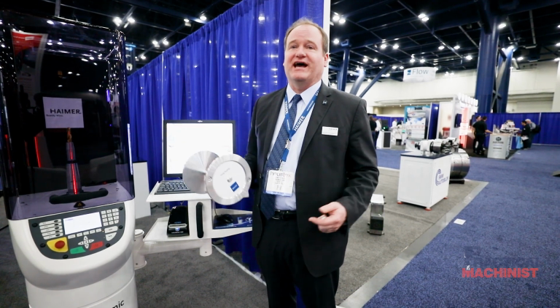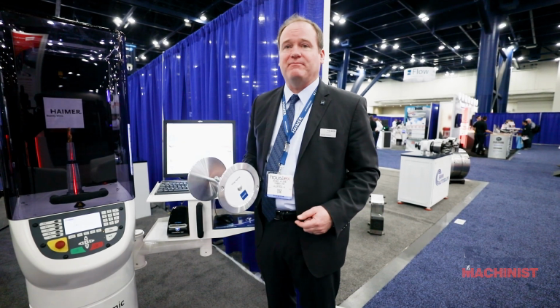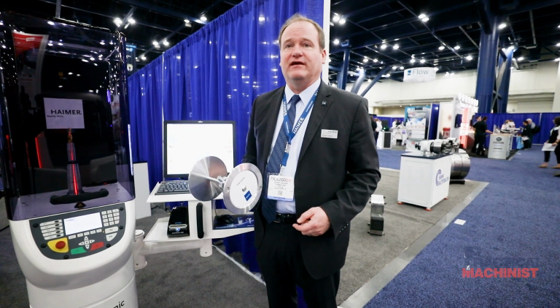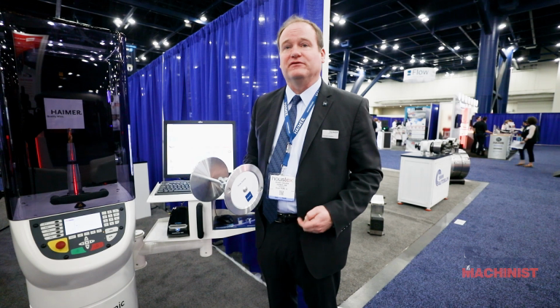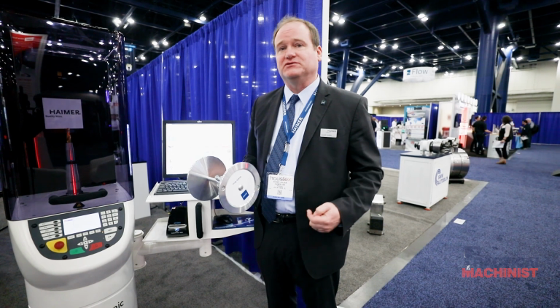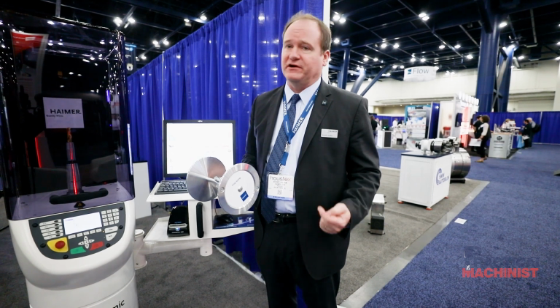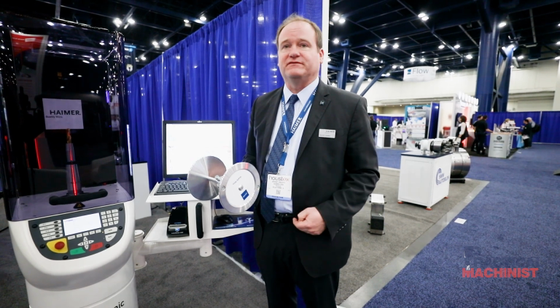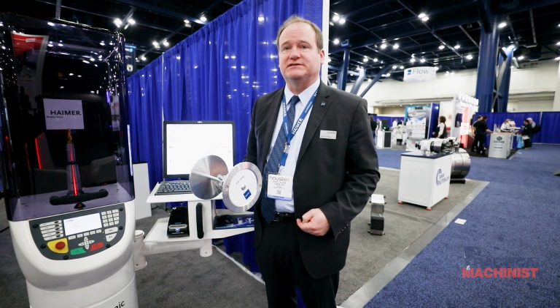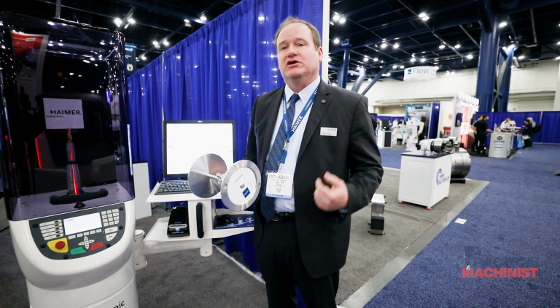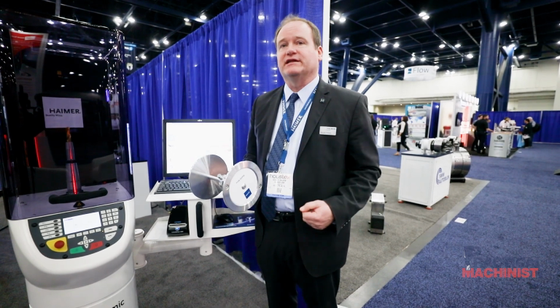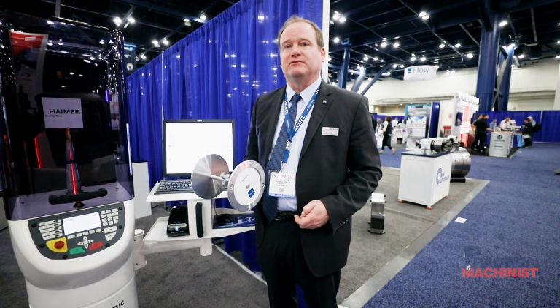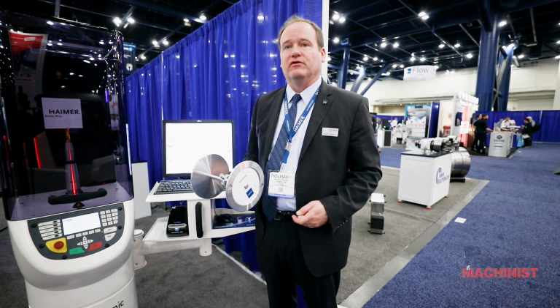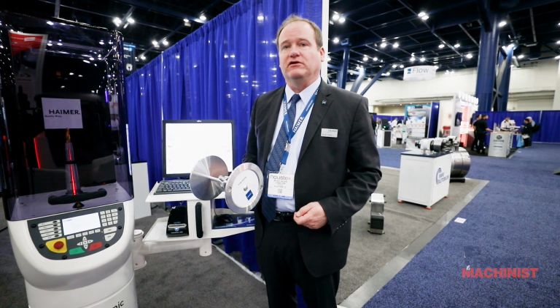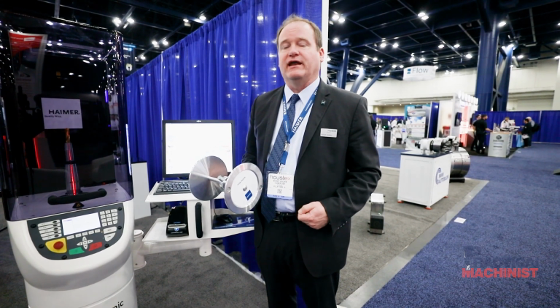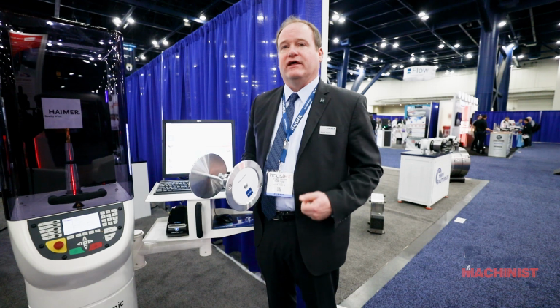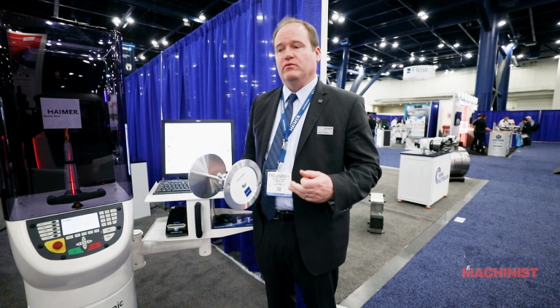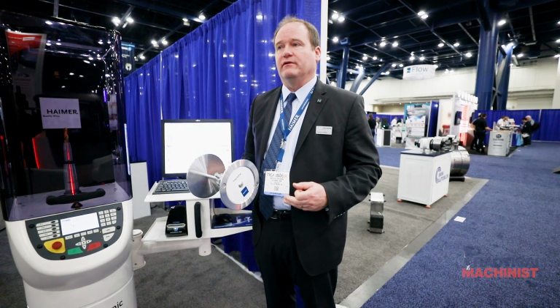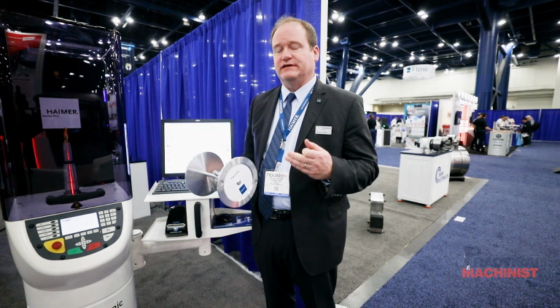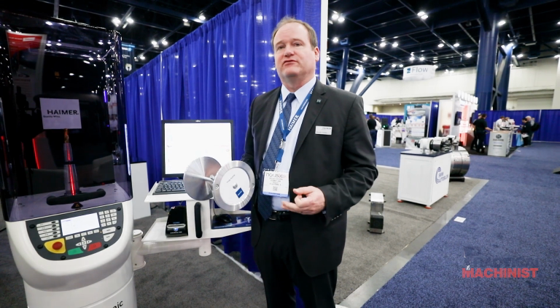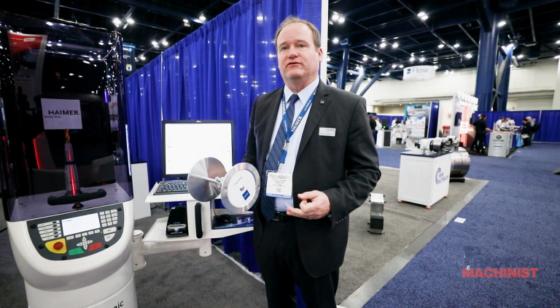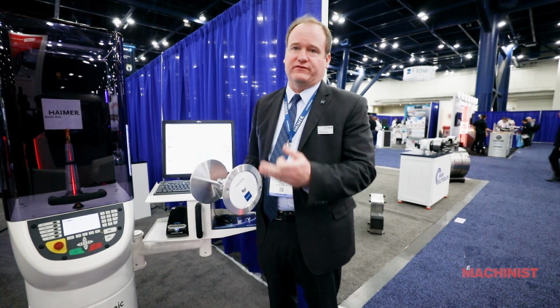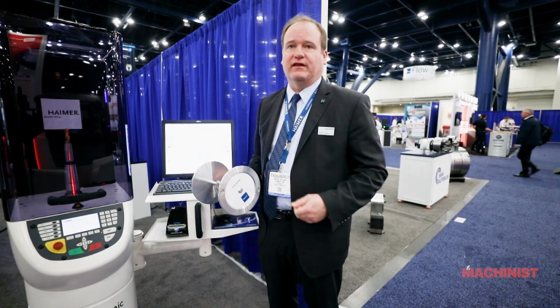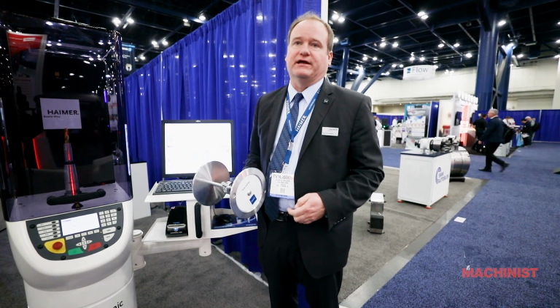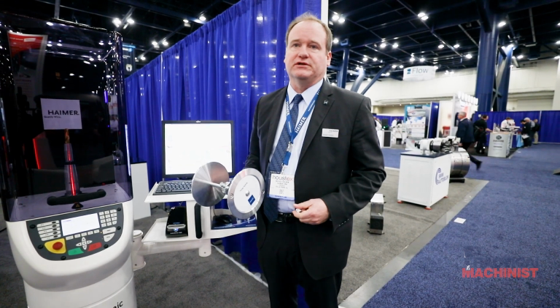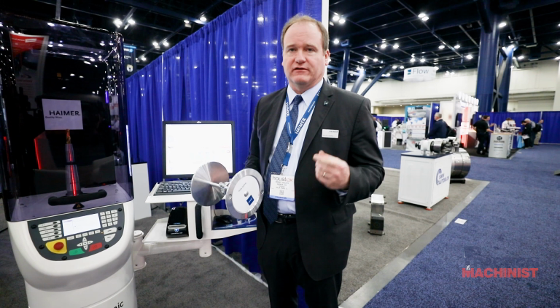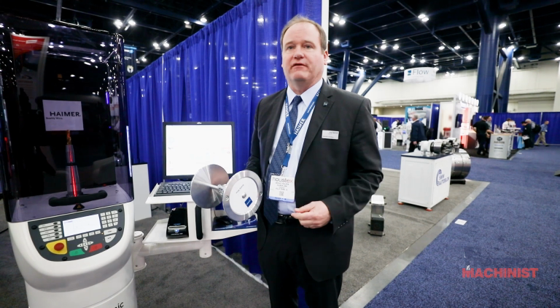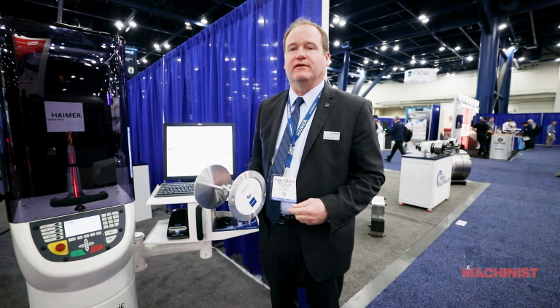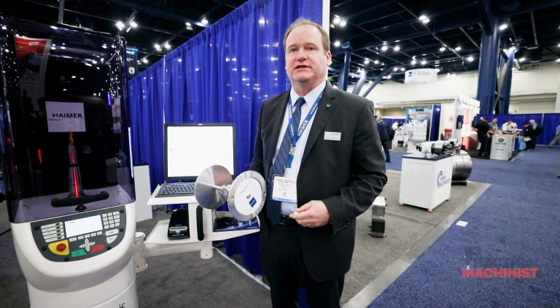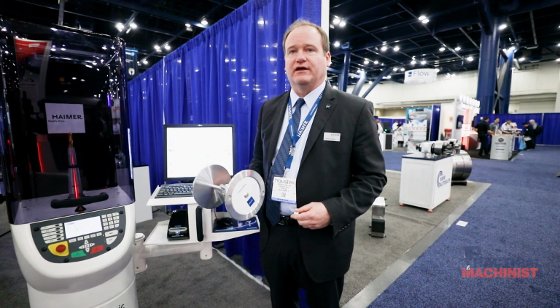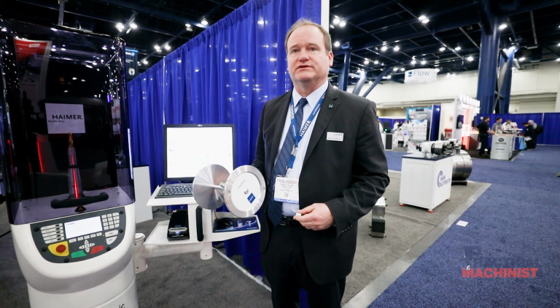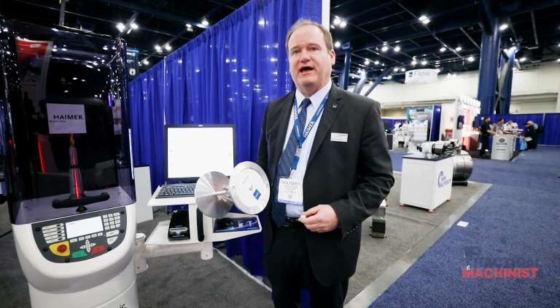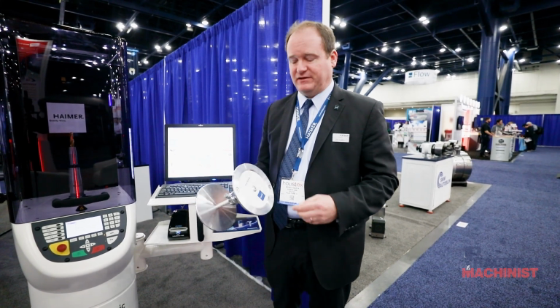And honestly, that's kind of what's happening in today's world with the machine tools. They're very expensive investments and you want to get the maximum metal removal rate you can. So we want to give you the tools to do that with something like our balancing machine, where you're going to confirm every time that the tool holder assembly is balanced.